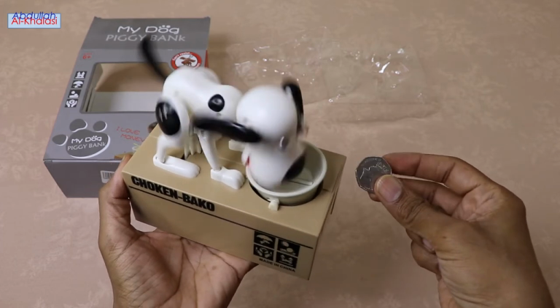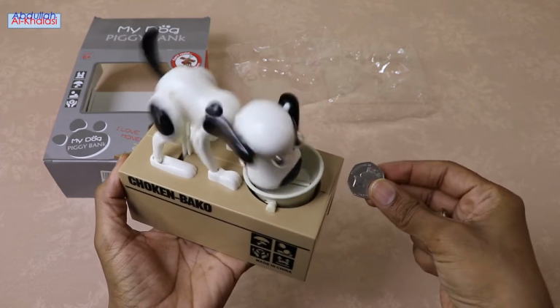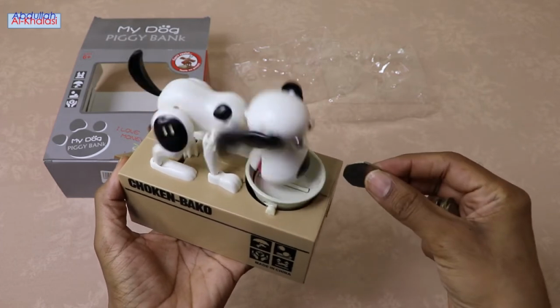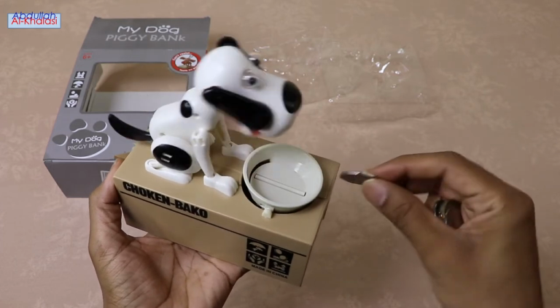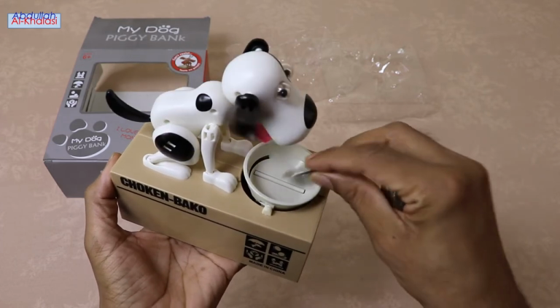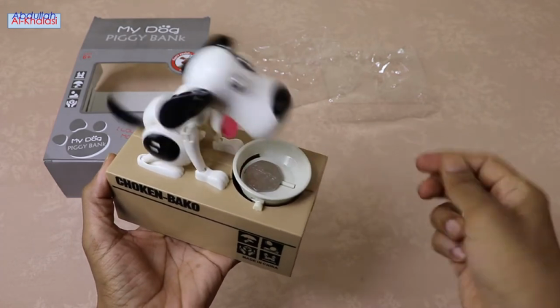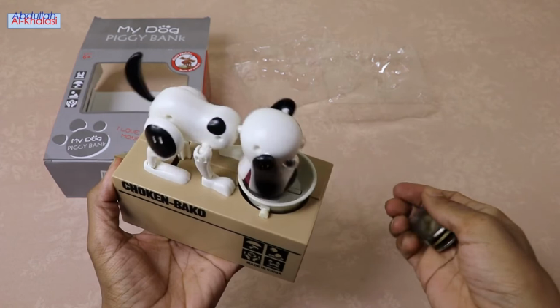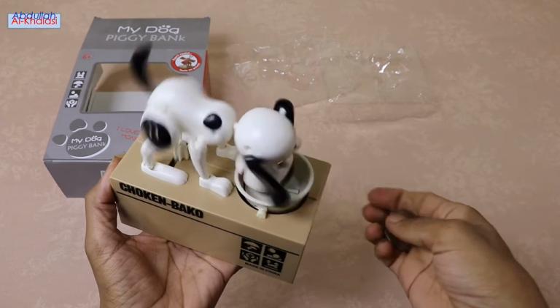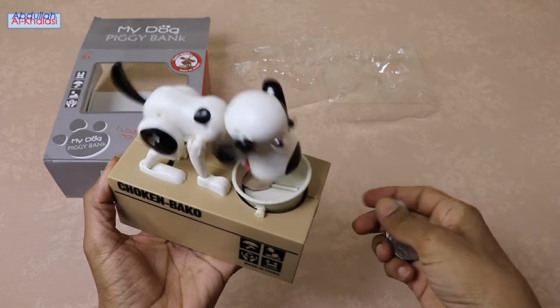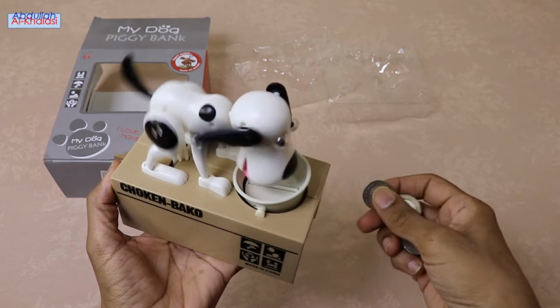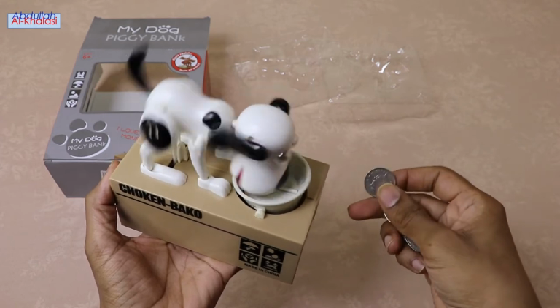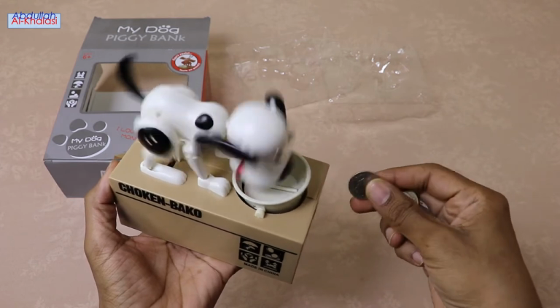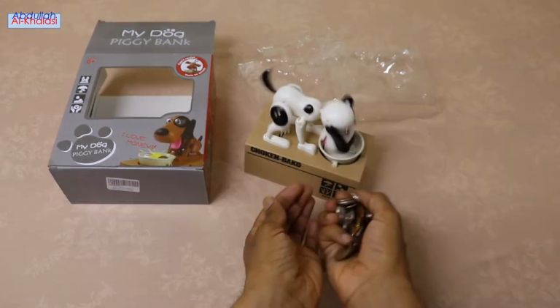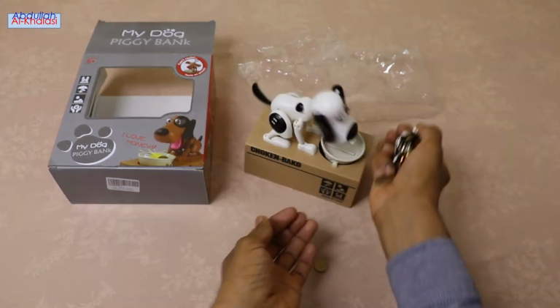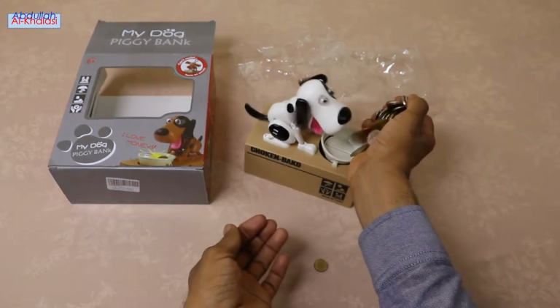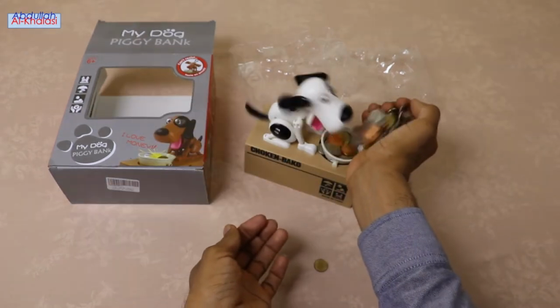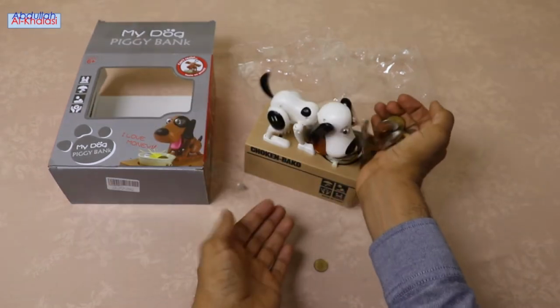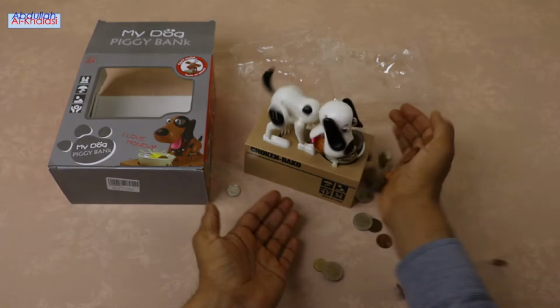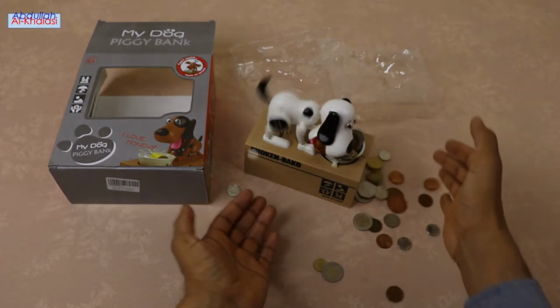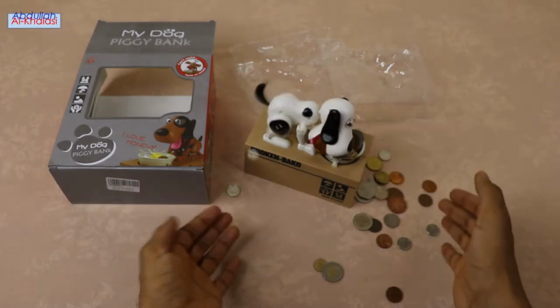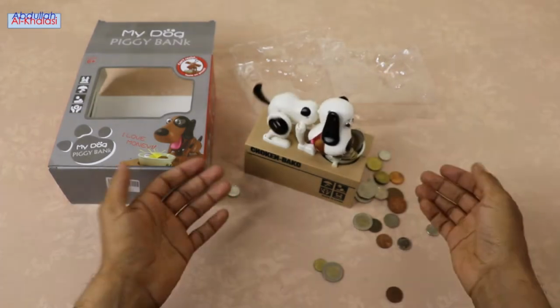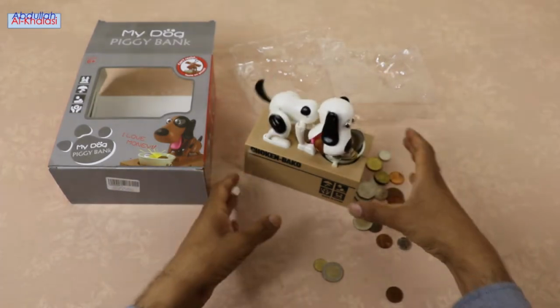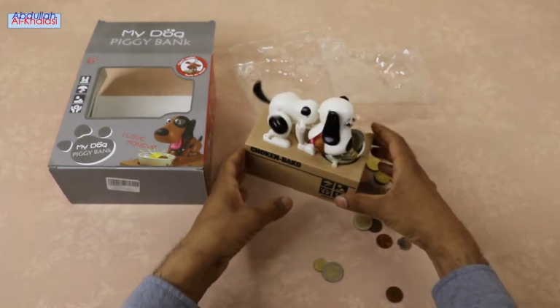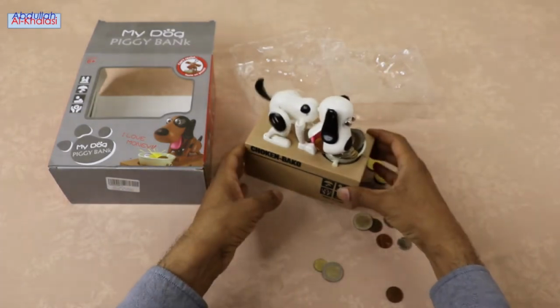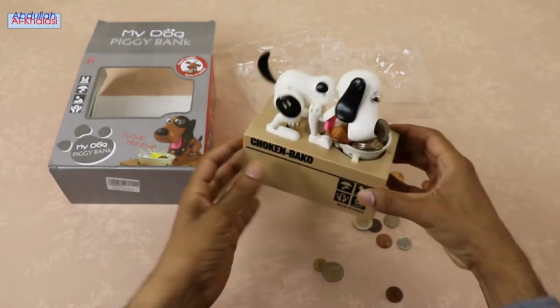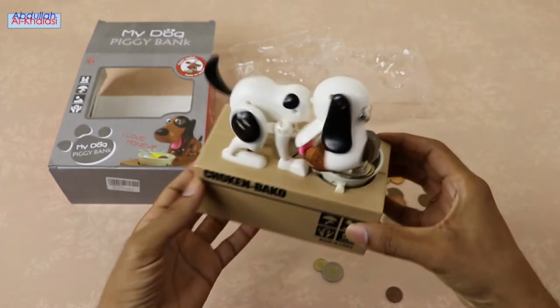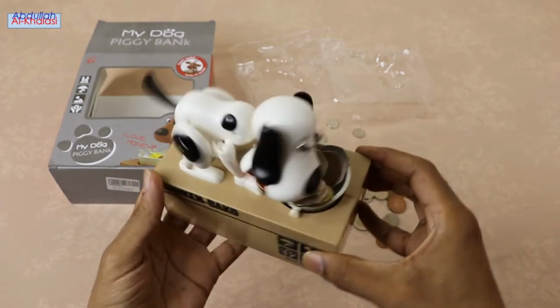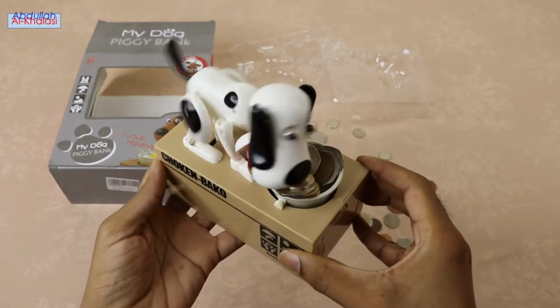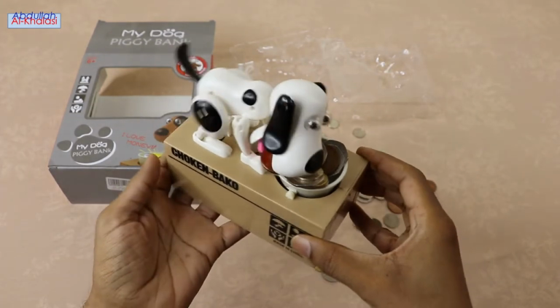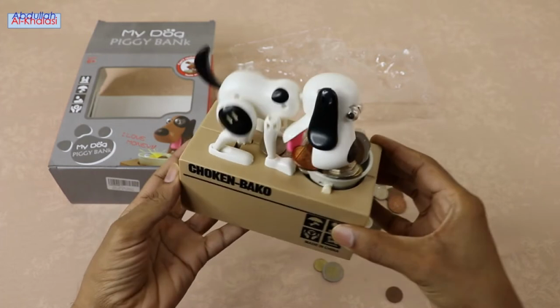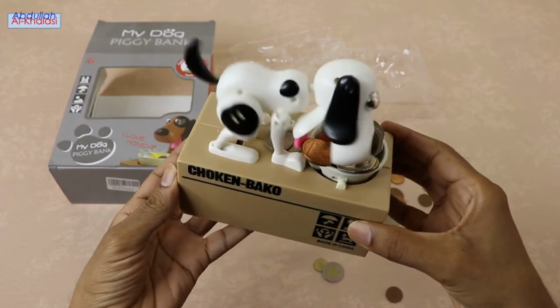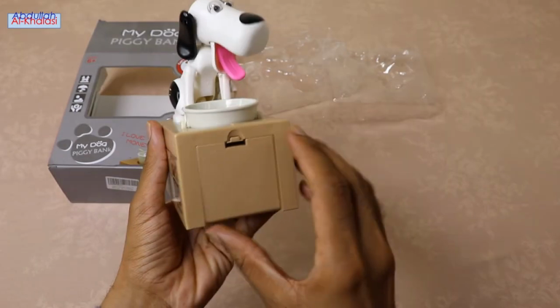This coin saving bank works very well, especially with heavier coins like quarters and nickels. When you give this hungry dog some coins to eat, be careful not to place many coins at once in his bowl. Place a few coins at a time for the coin bank to work efficiently.